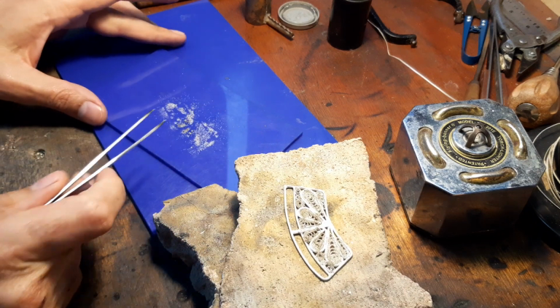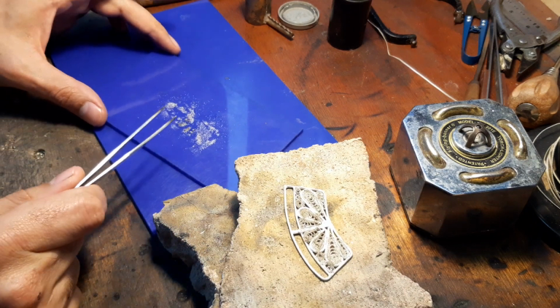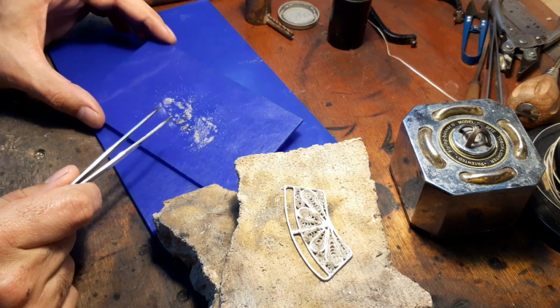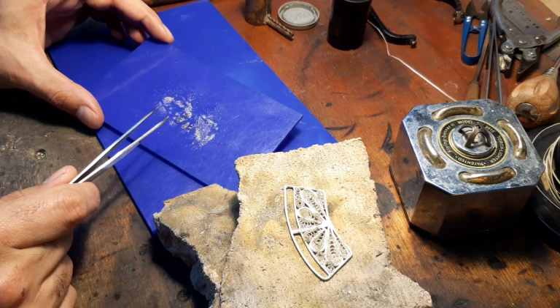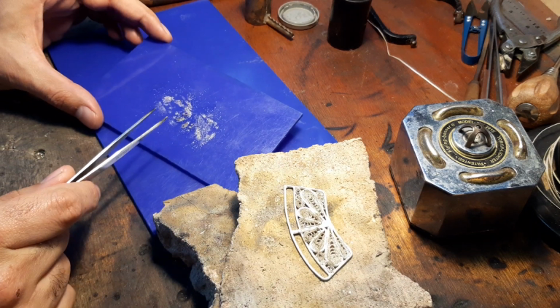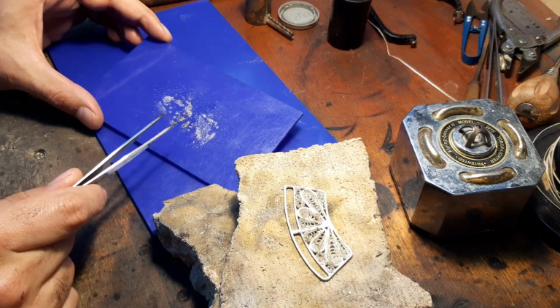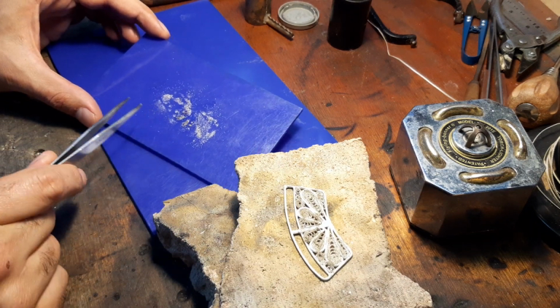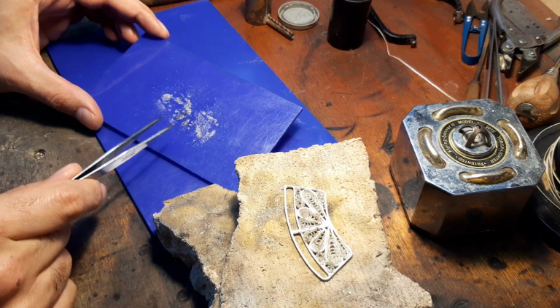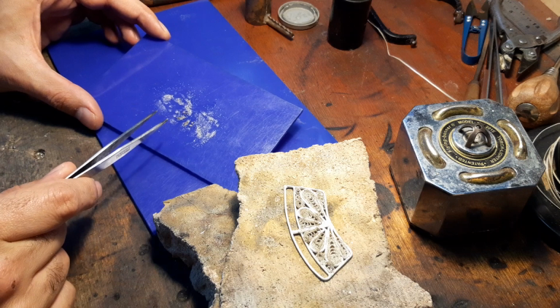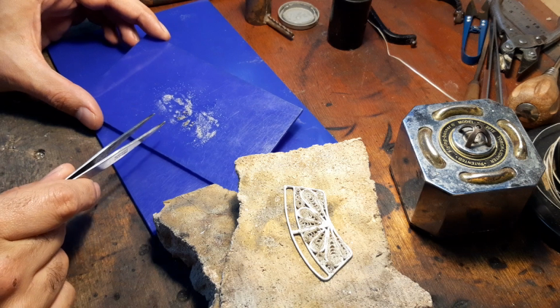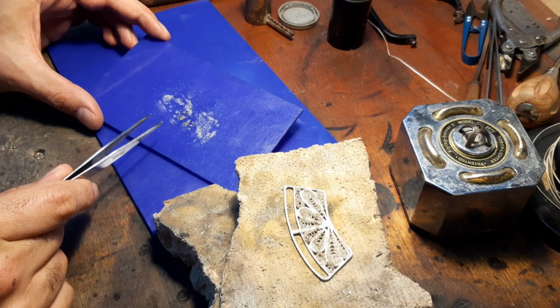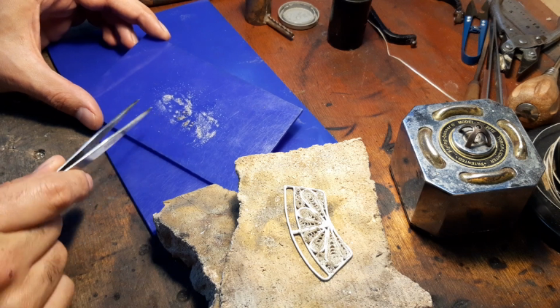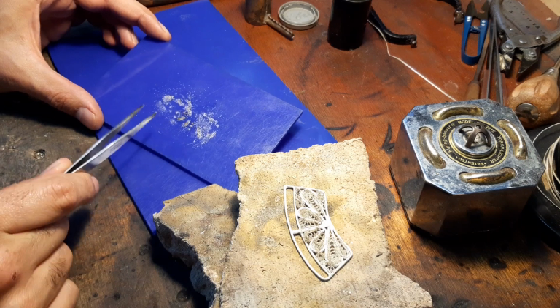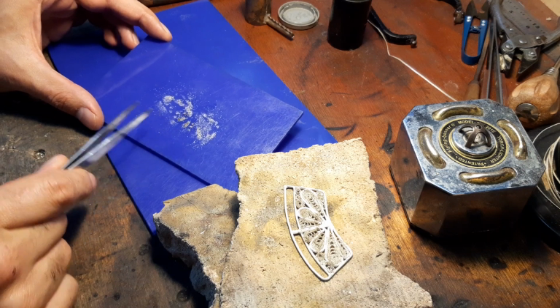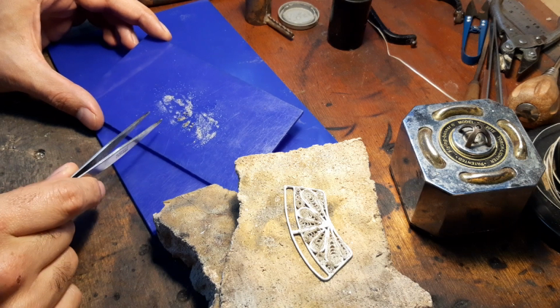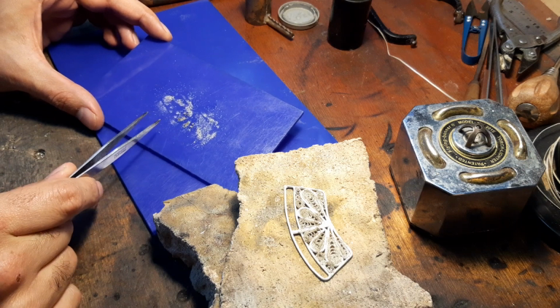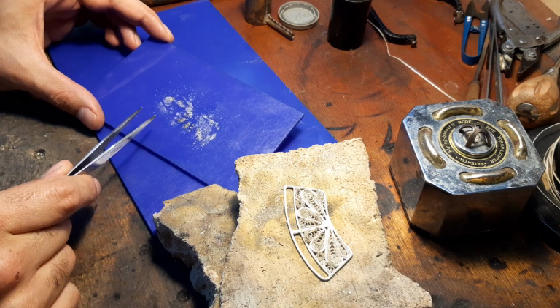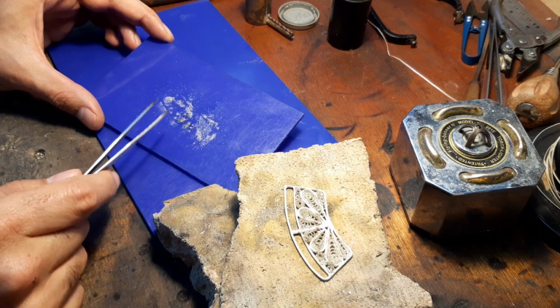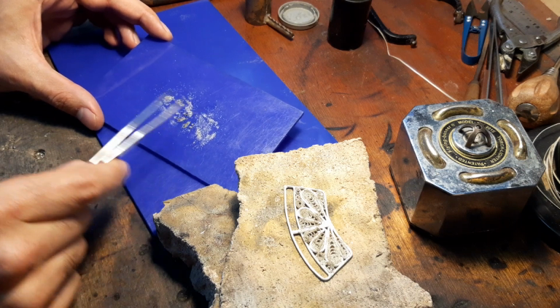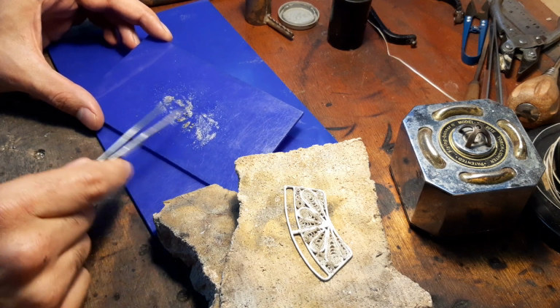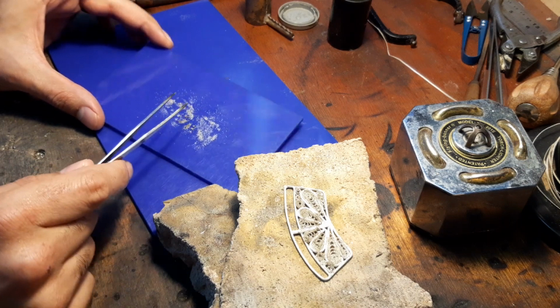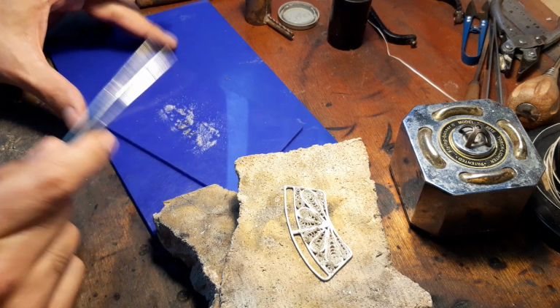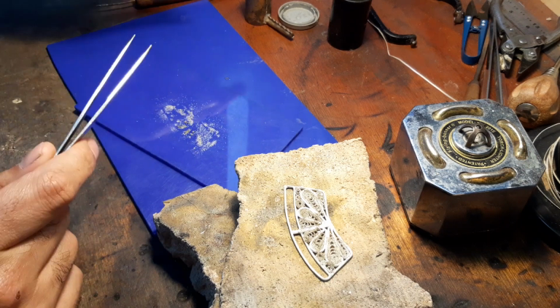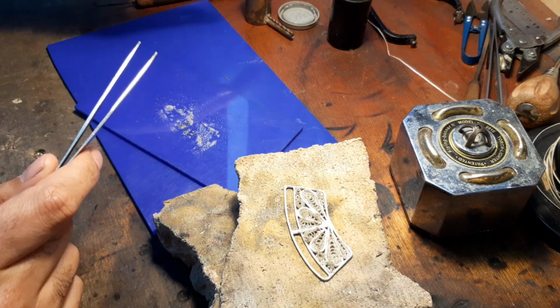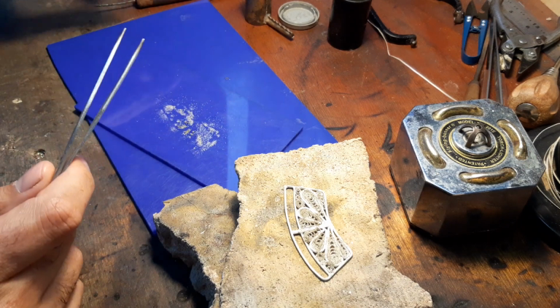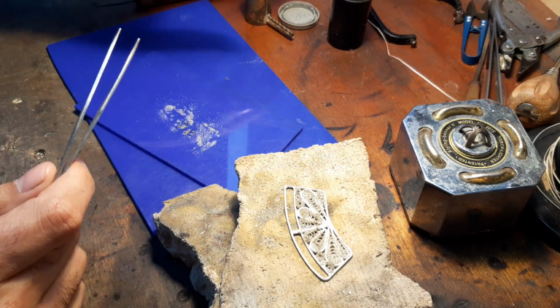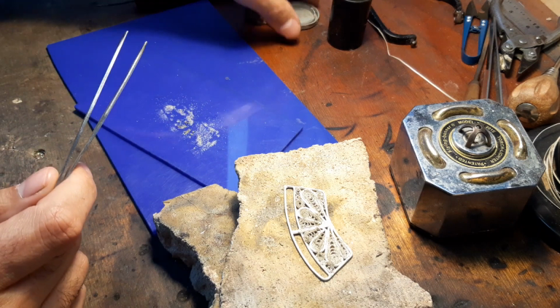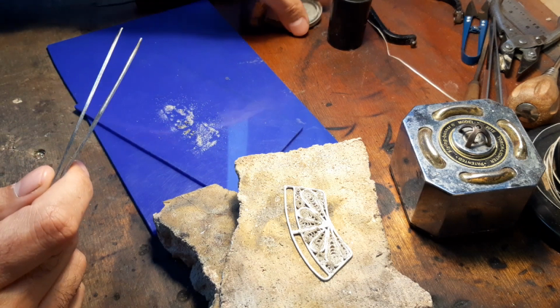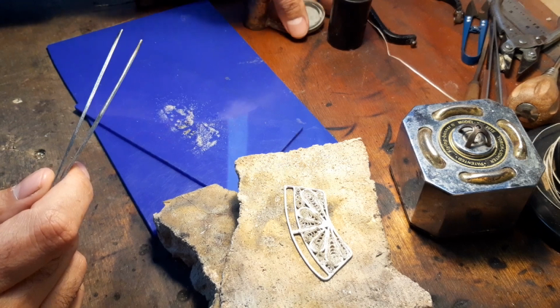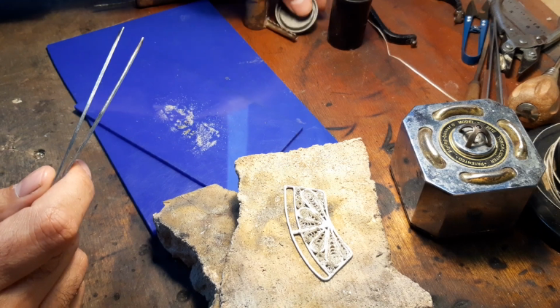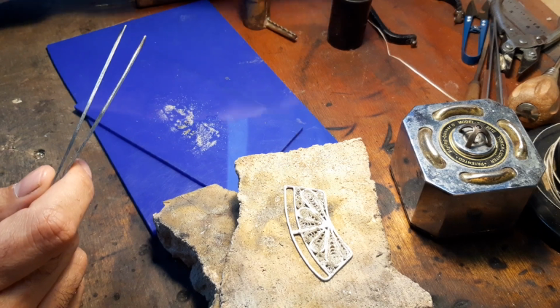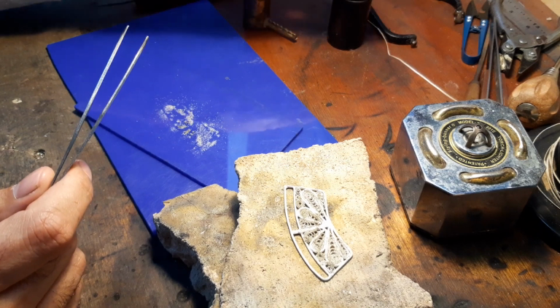As you can see, as I said, this is all solder. I'm going to let it dry and then scrape it off back into my container.